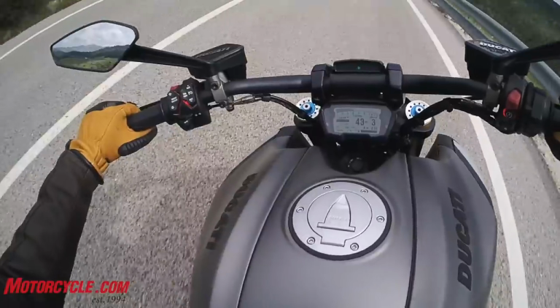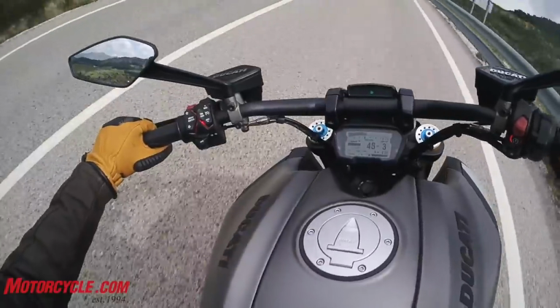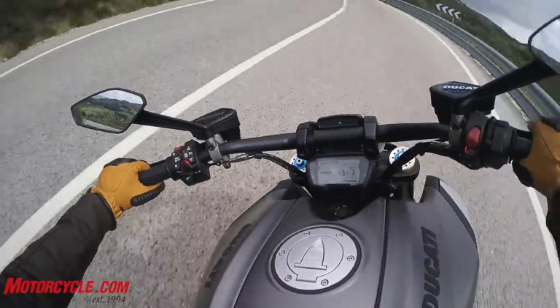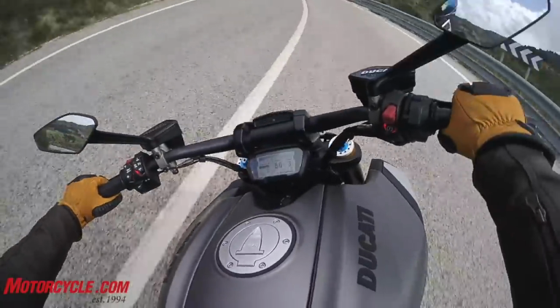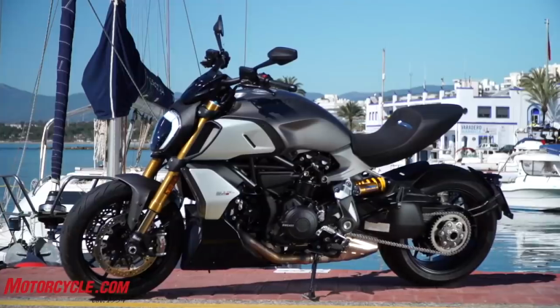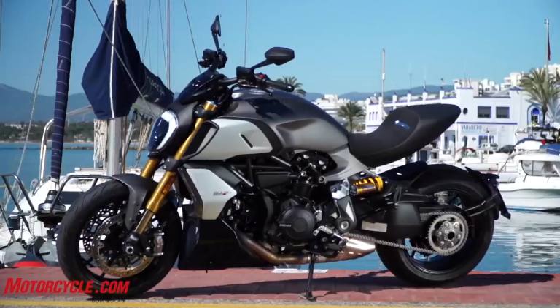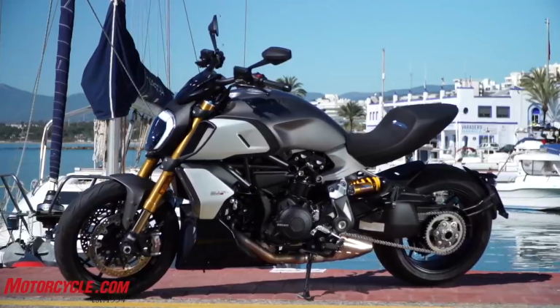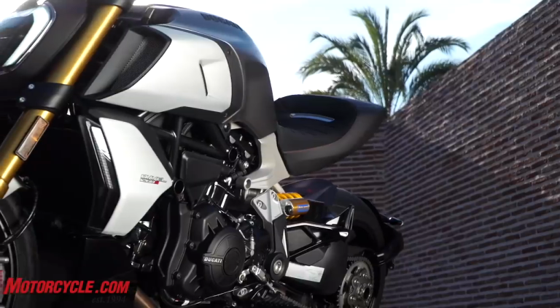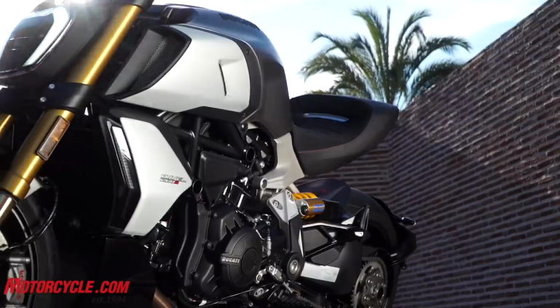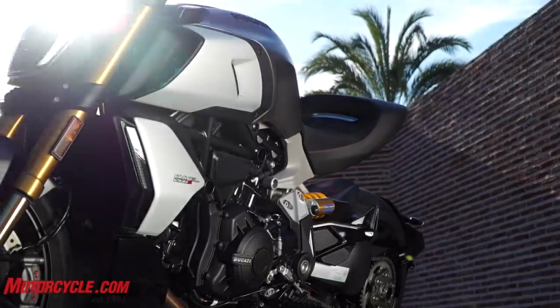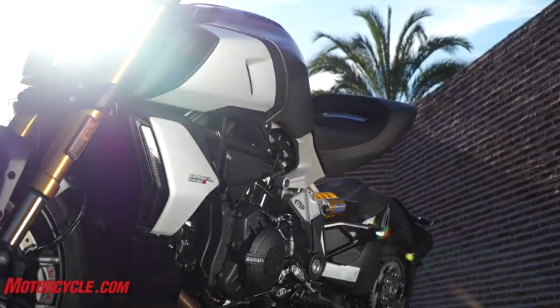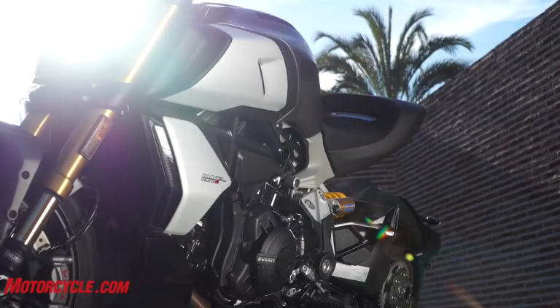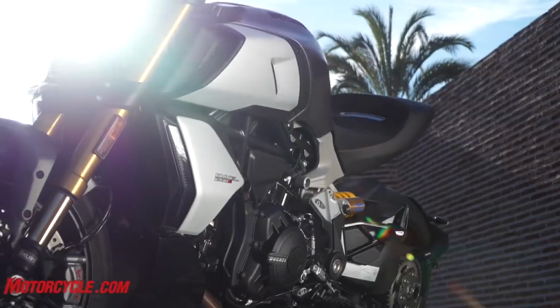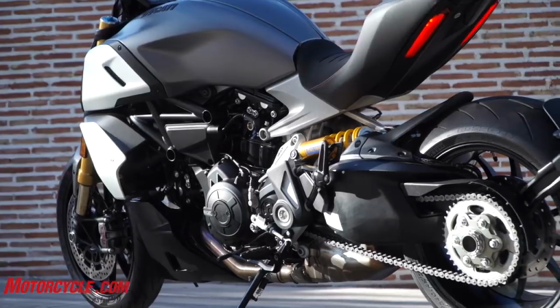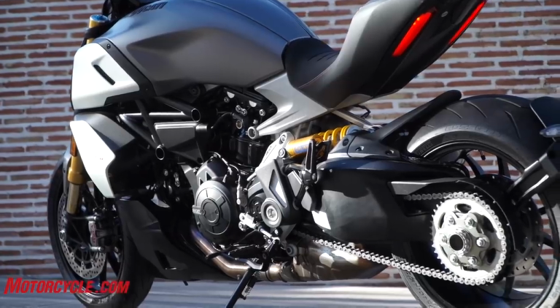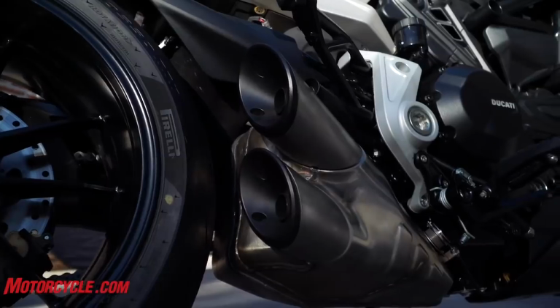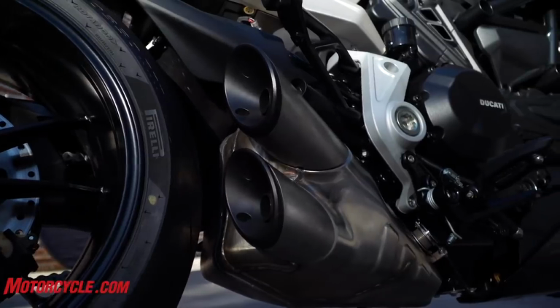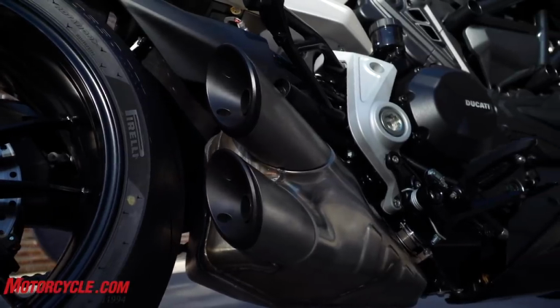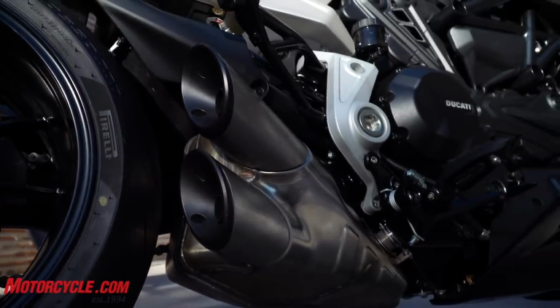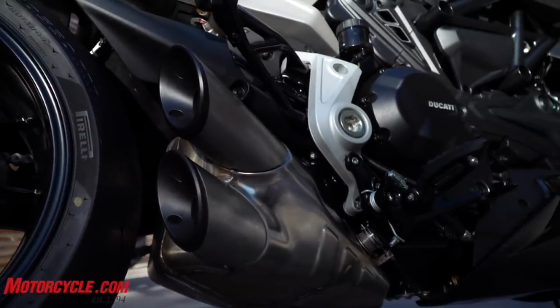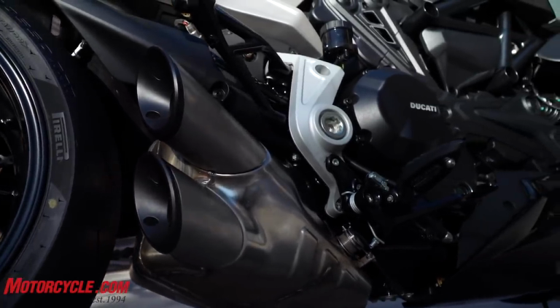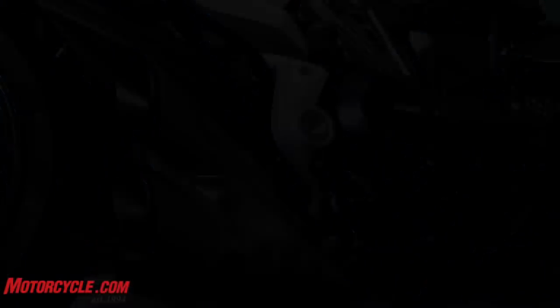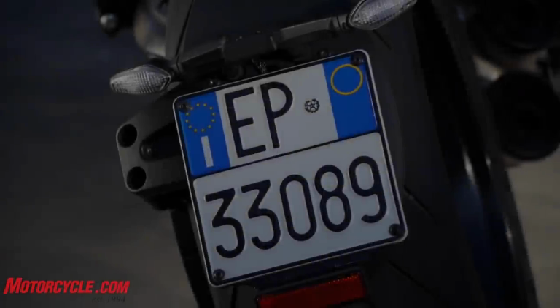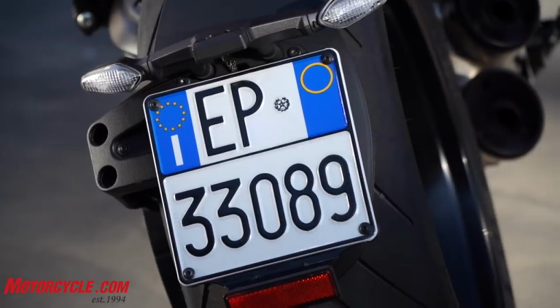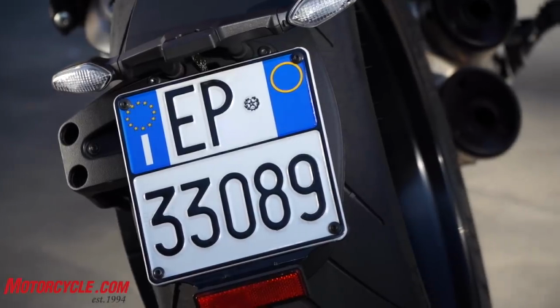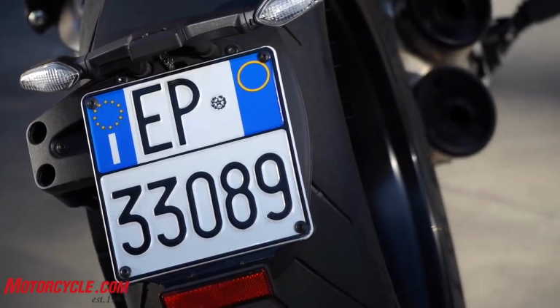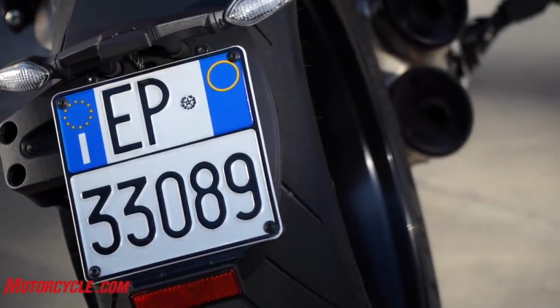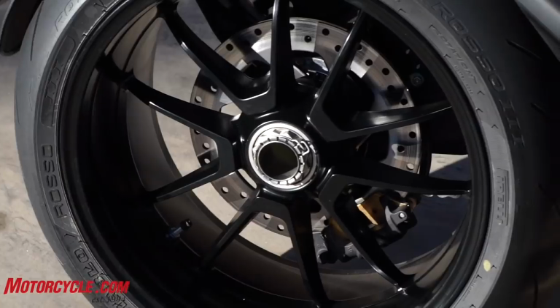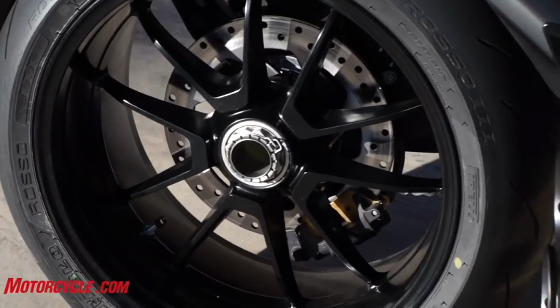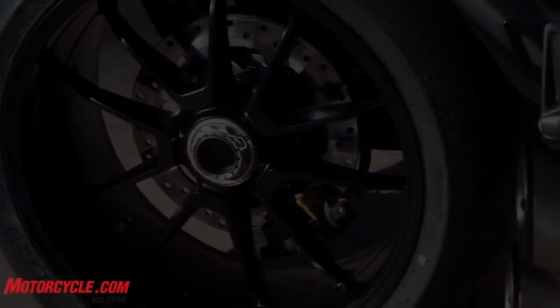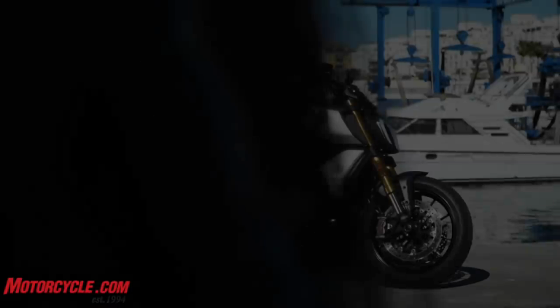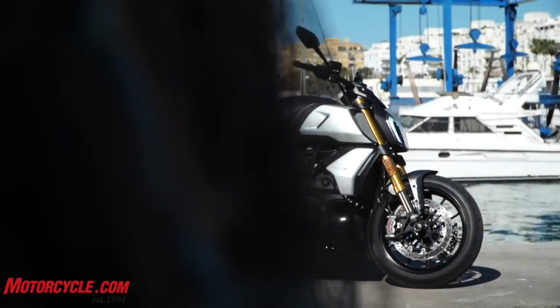There are a lot of changes. Frame is different. Subframe is different. Motor is different. Headers and exhaust are different. Different rear tire, different wheels, different suspension, different brakes.